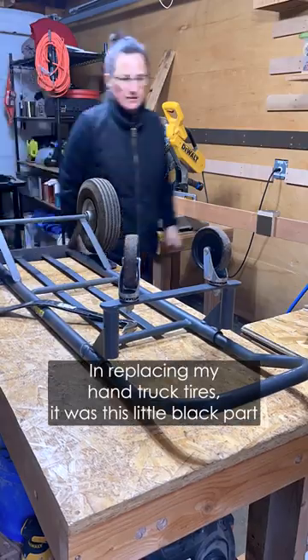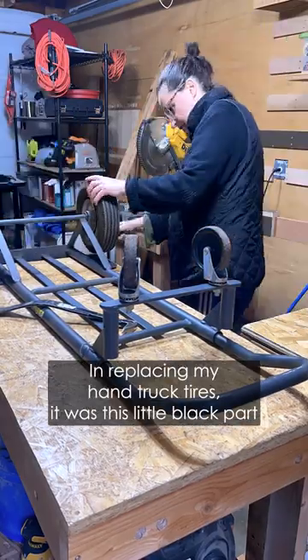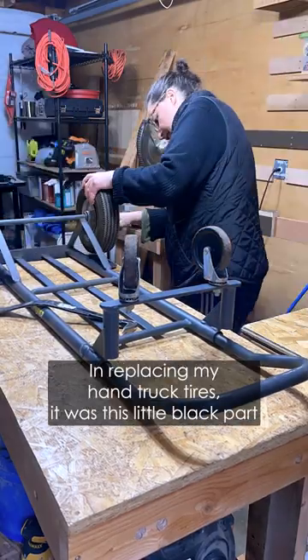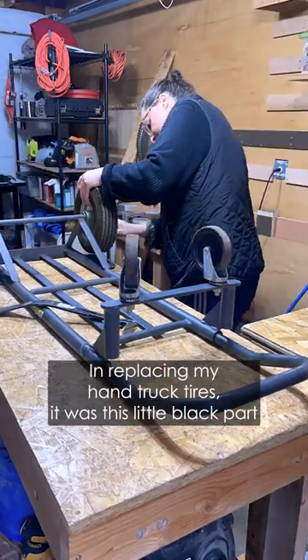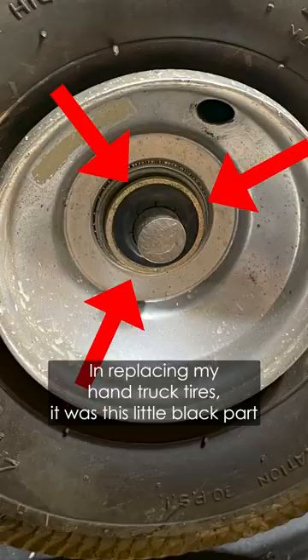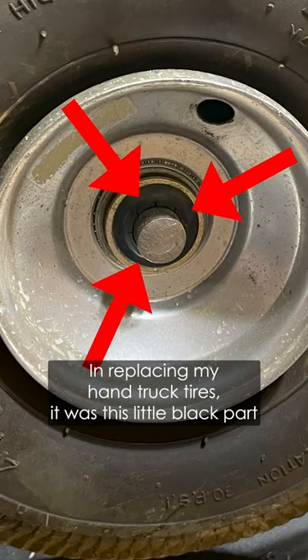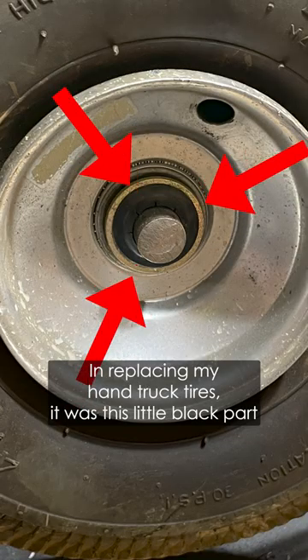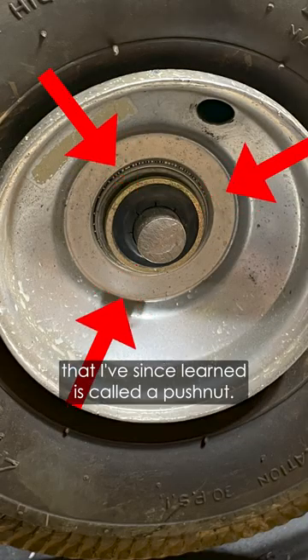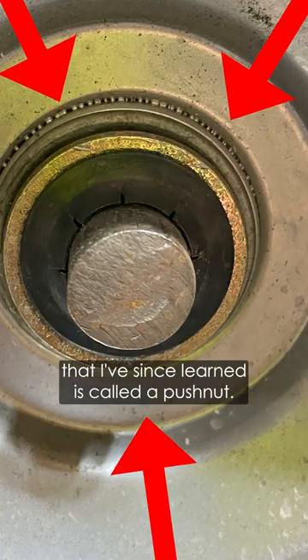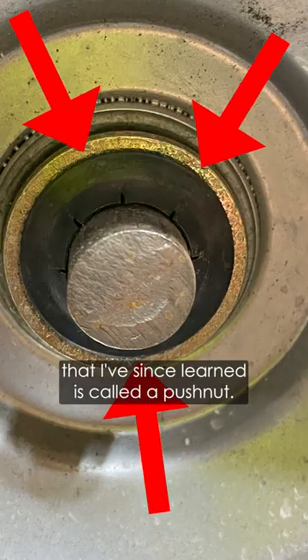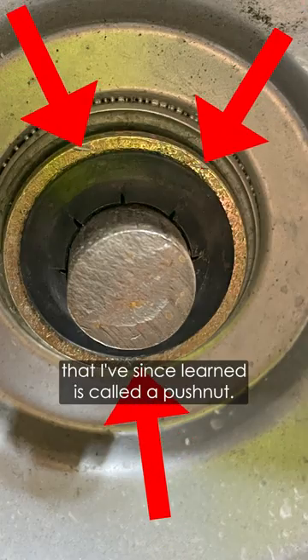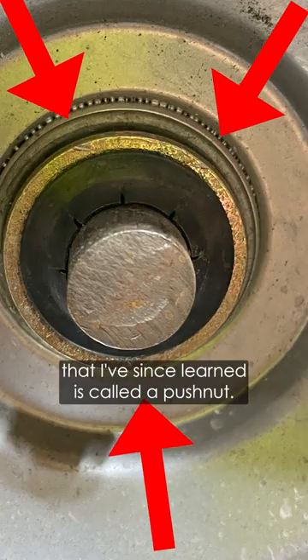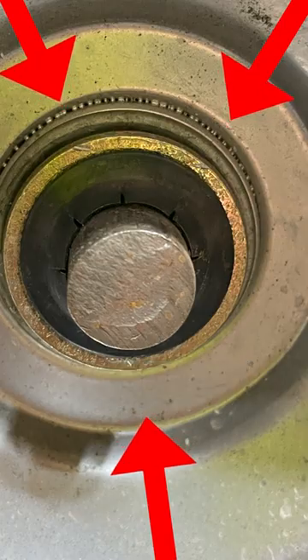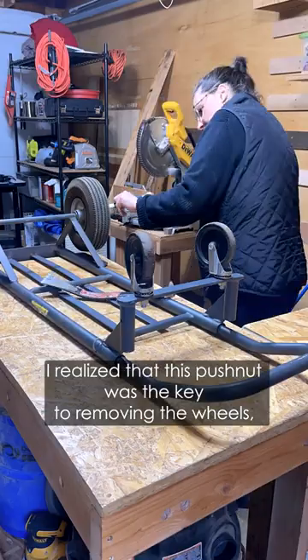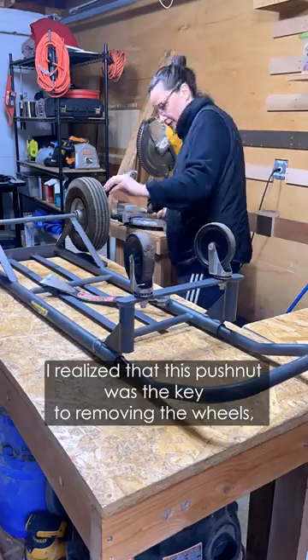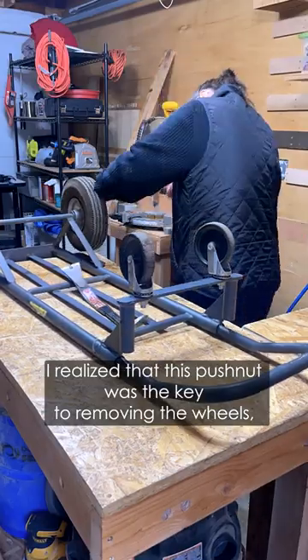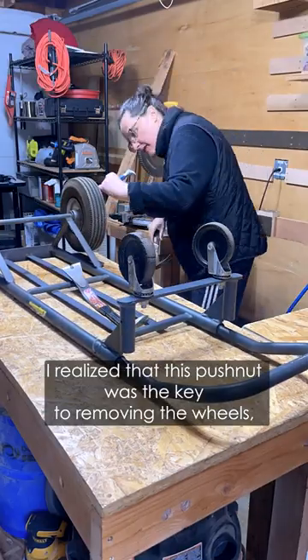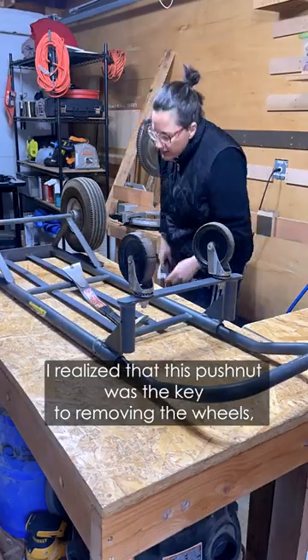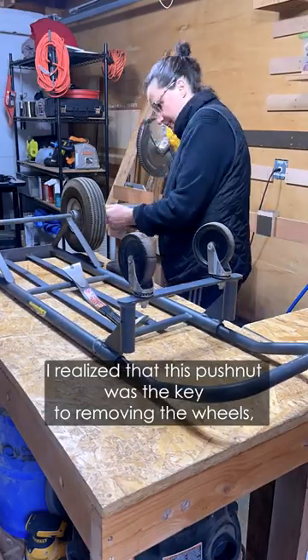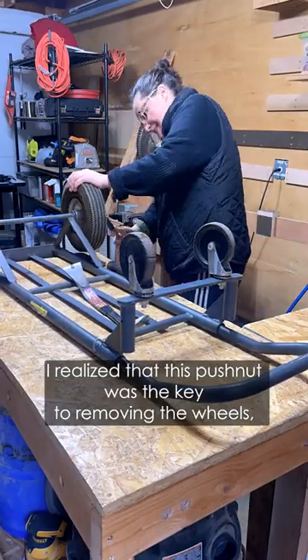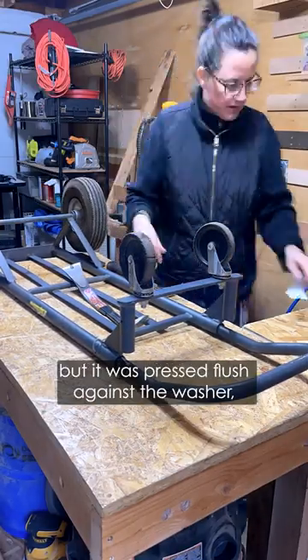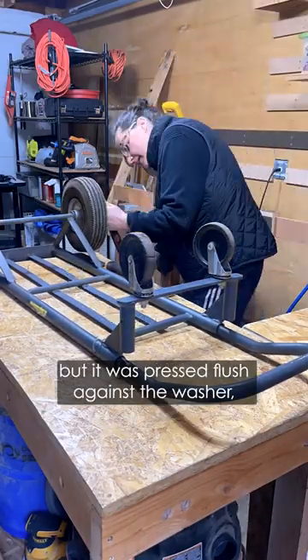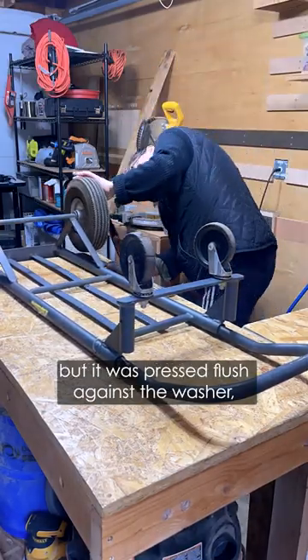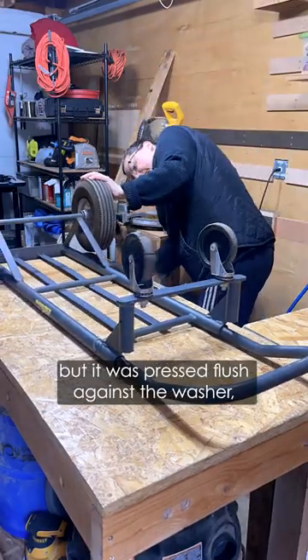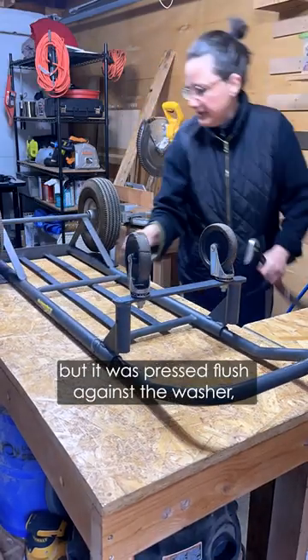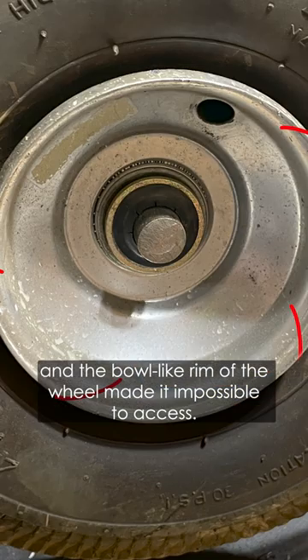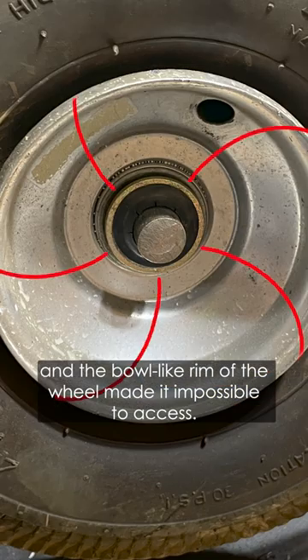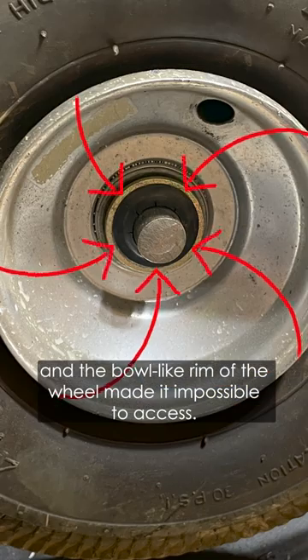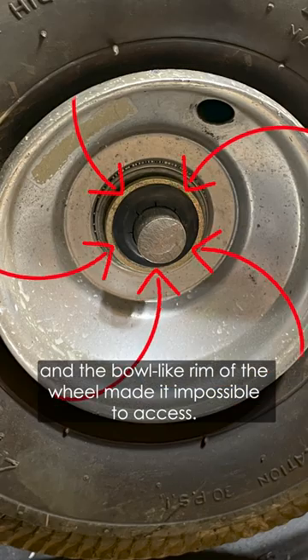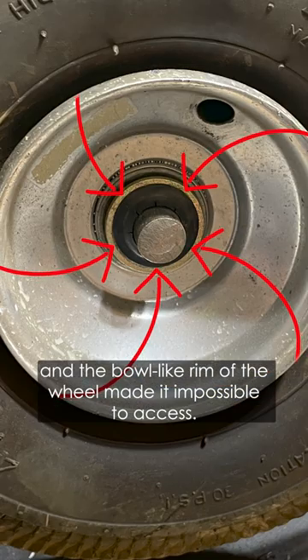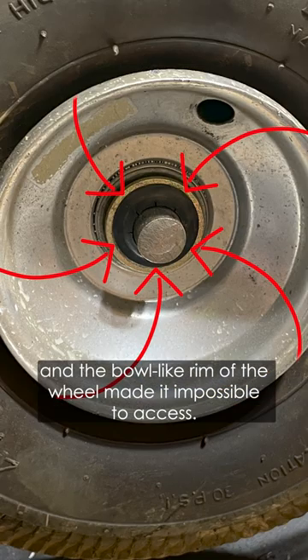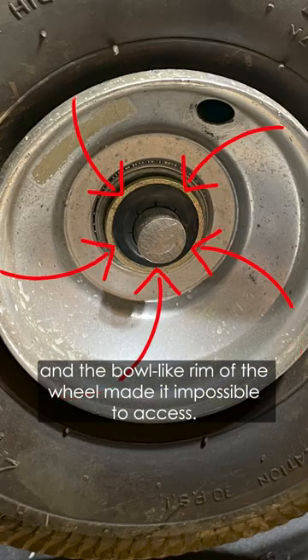In replacing my hand truck tires, it was this little black part that I've since learned is called a push nut. I realized that this push nut was the key to removing the wheels, but it was pressed flush against the washer and the bowl-like rim of the wheel made it impossible to access.